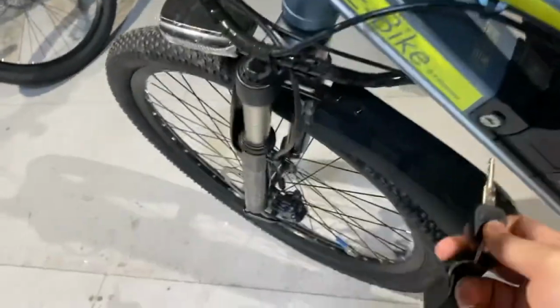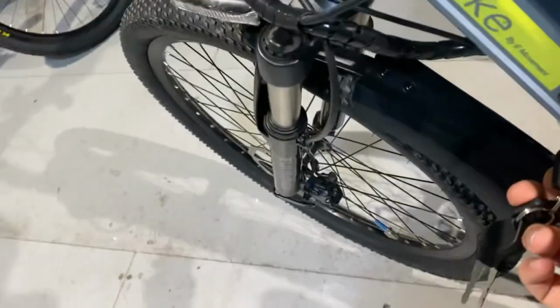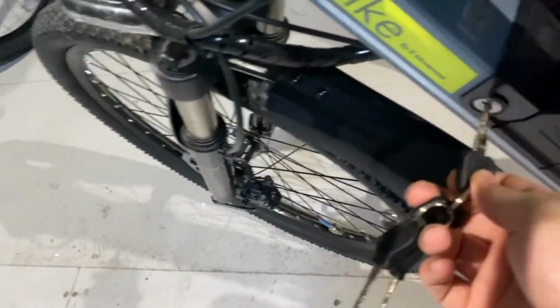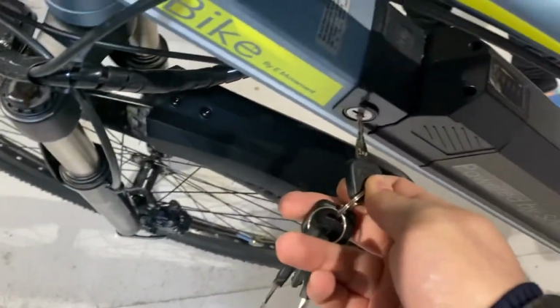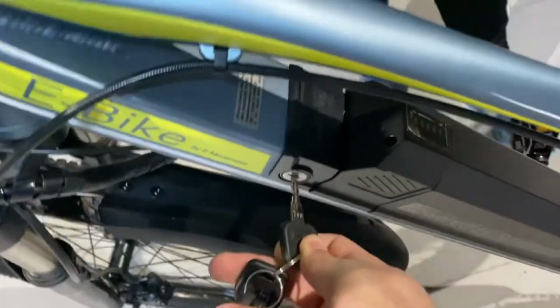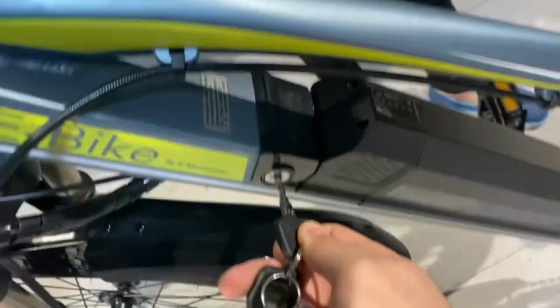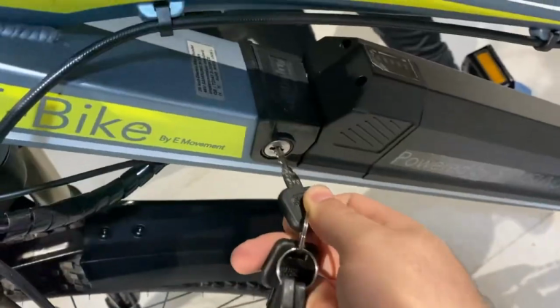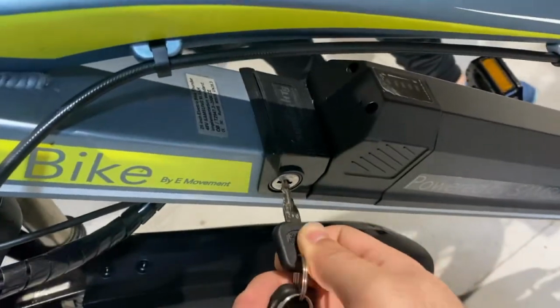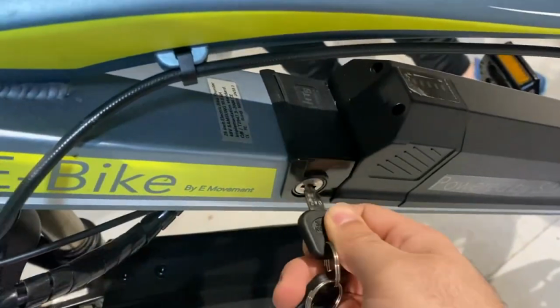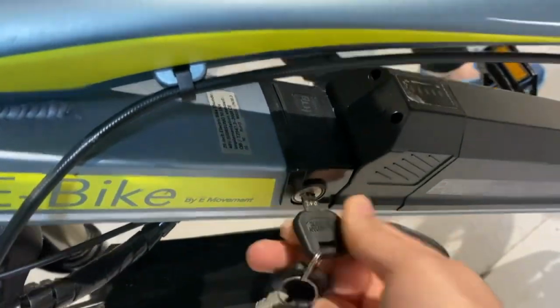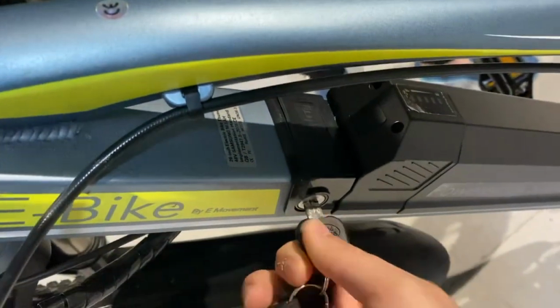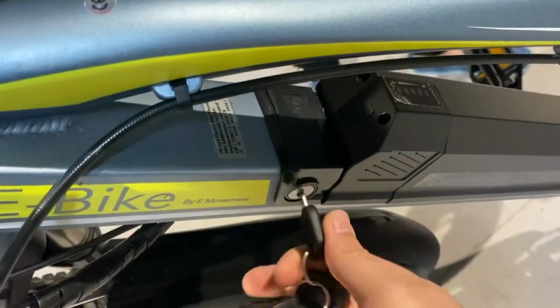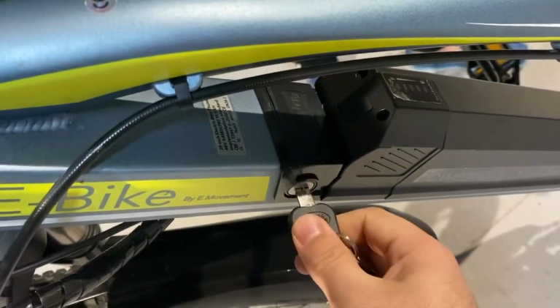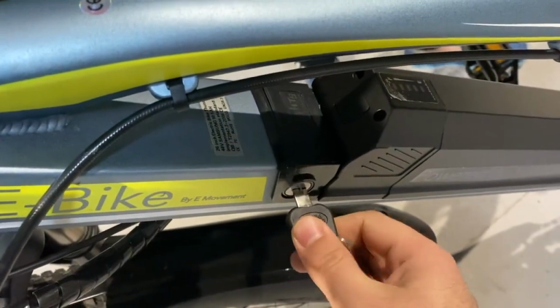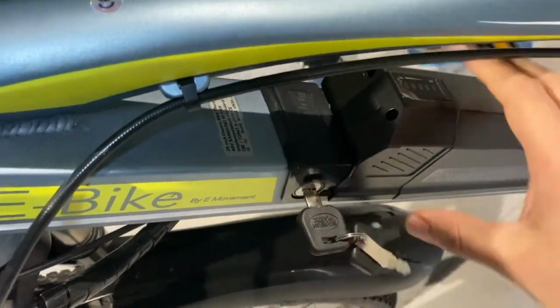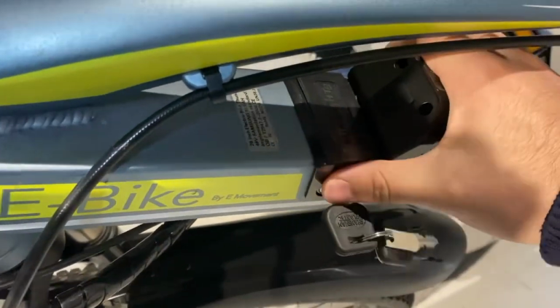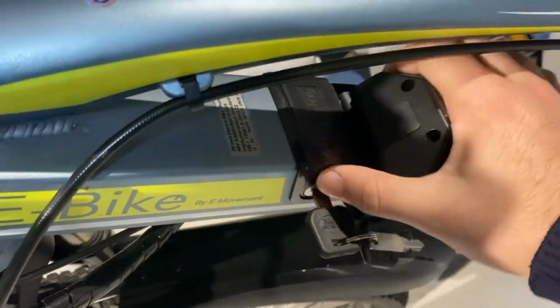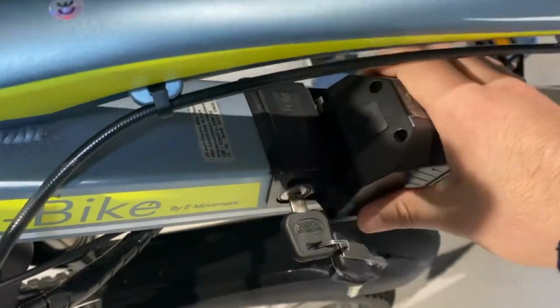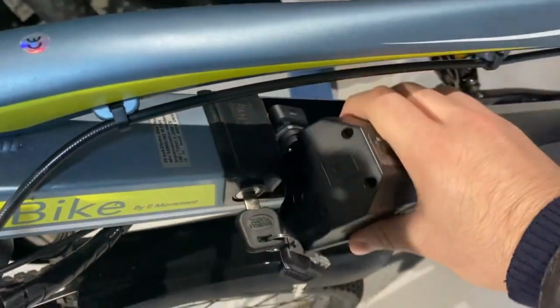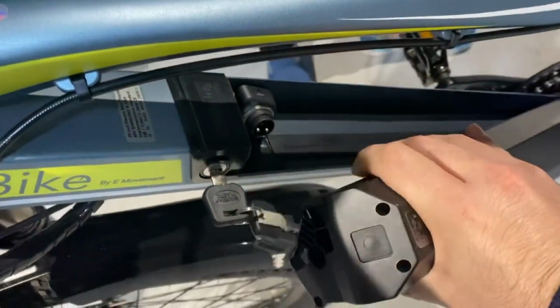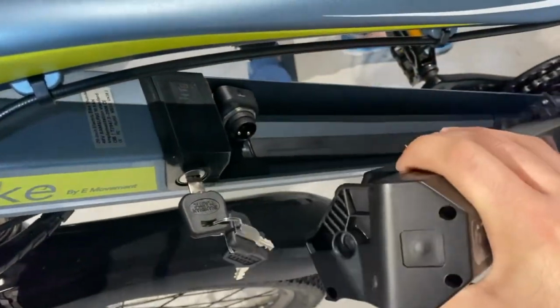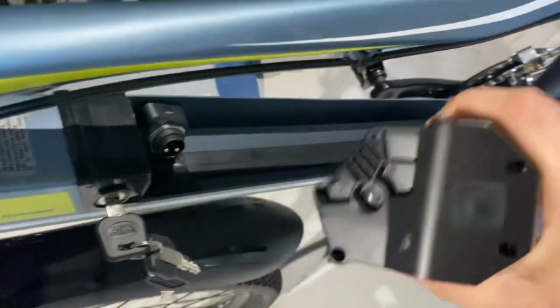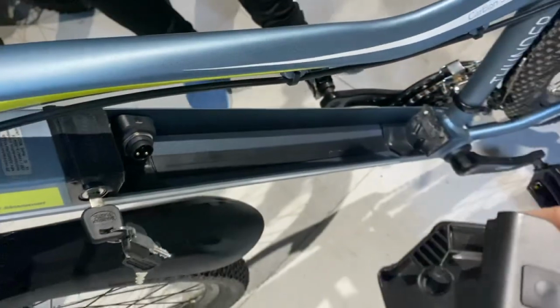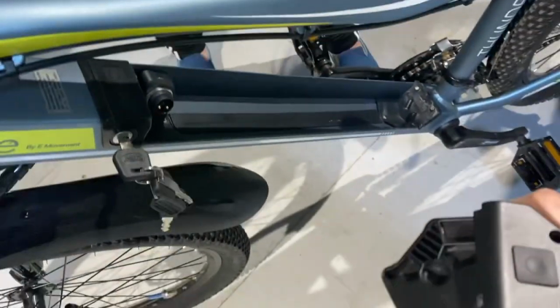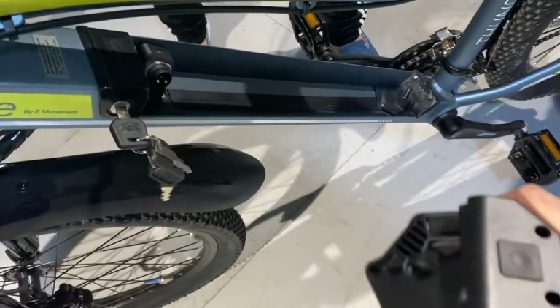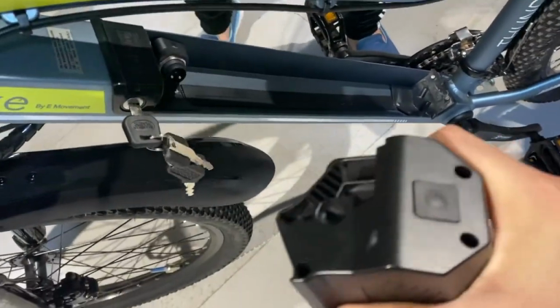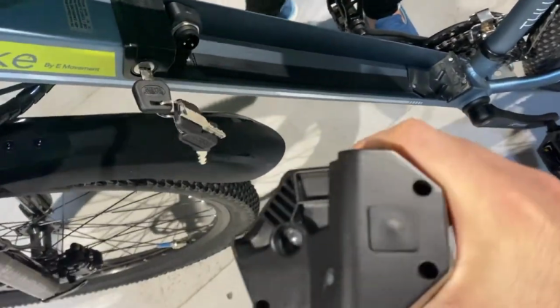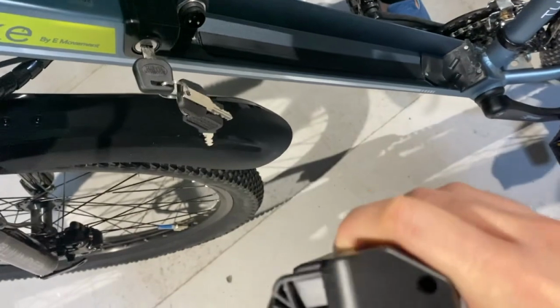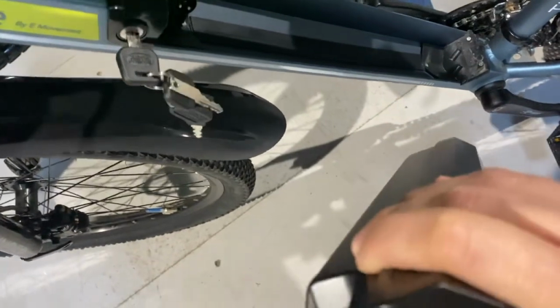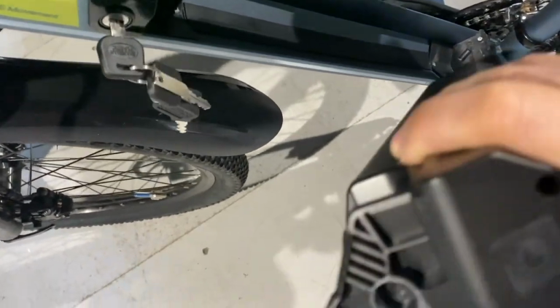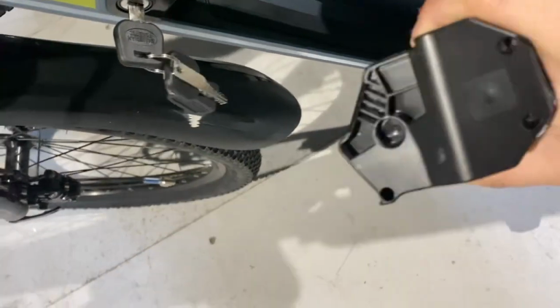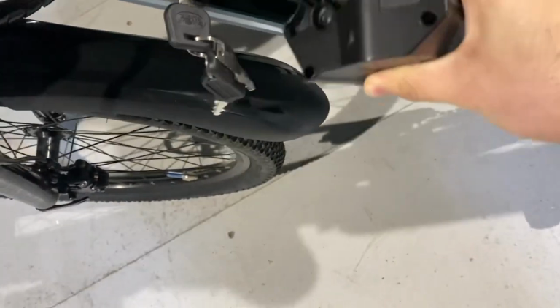Insert it into right here, turn it anti-clockwise, and pull the battery outwards. The whole battery will come off. To put it back in, it's a similar process.